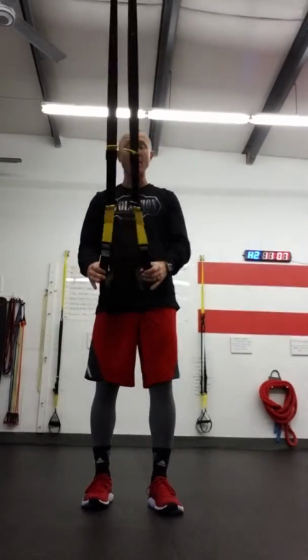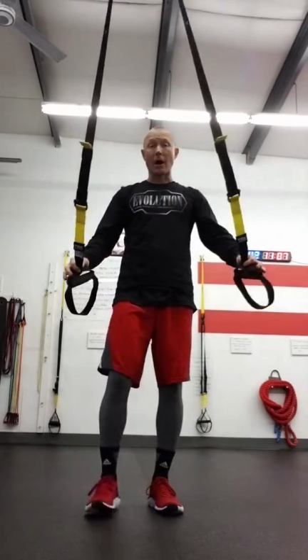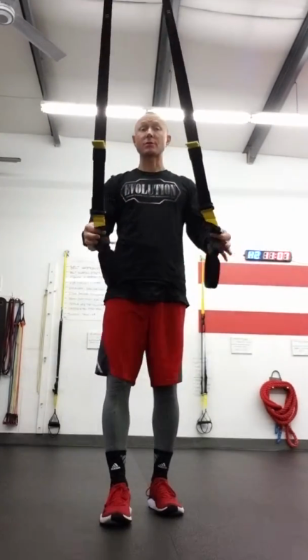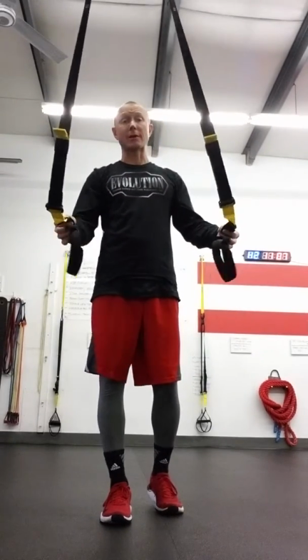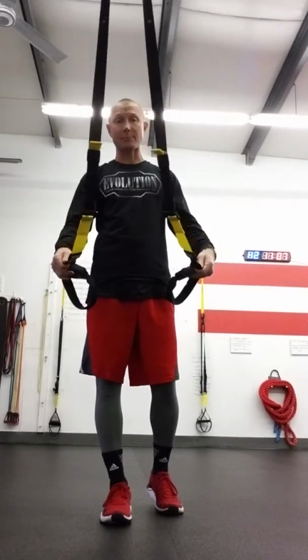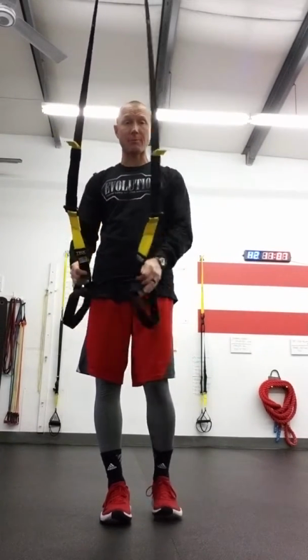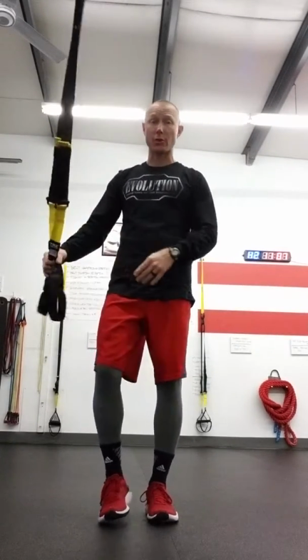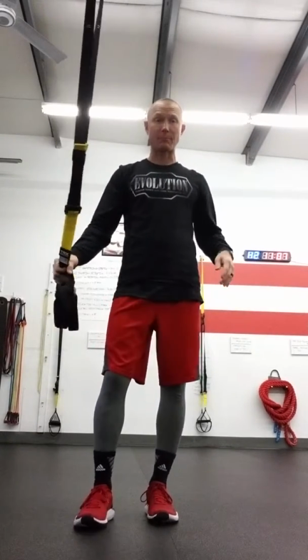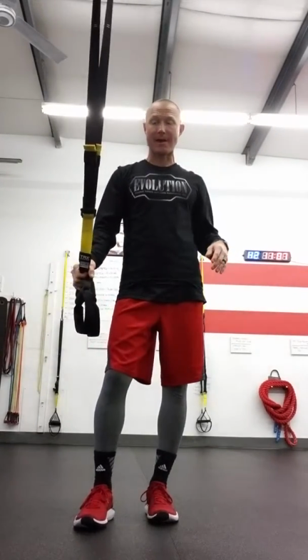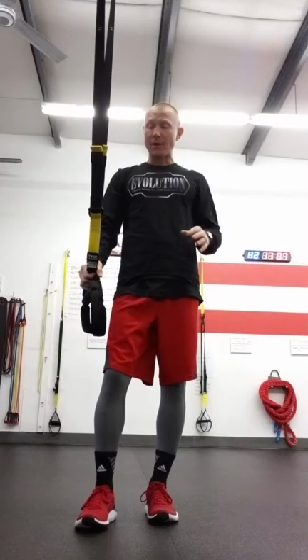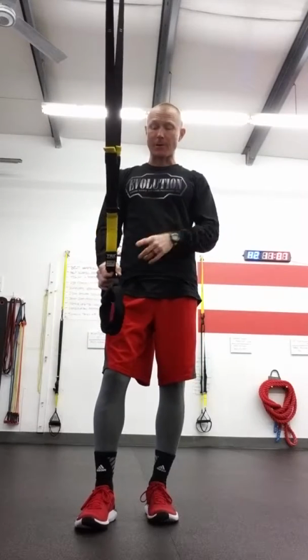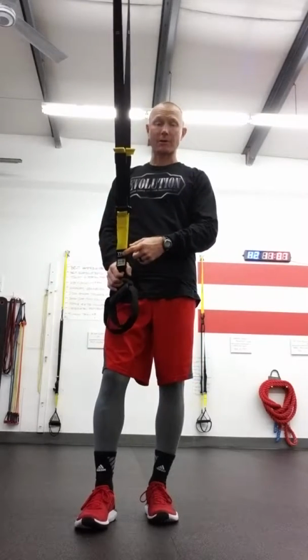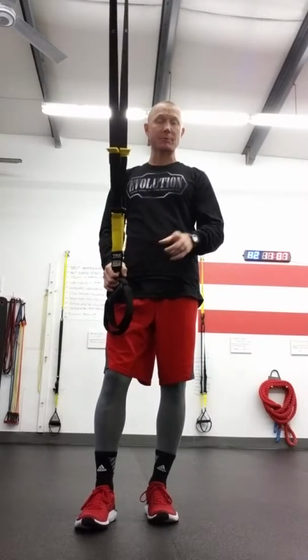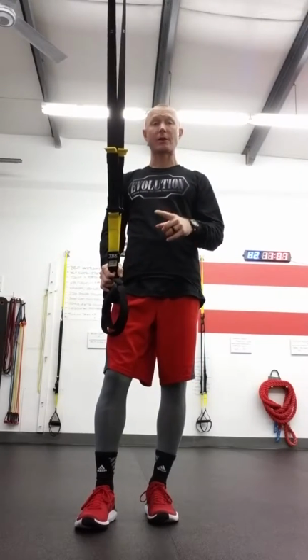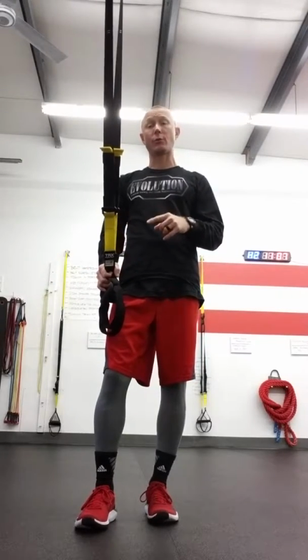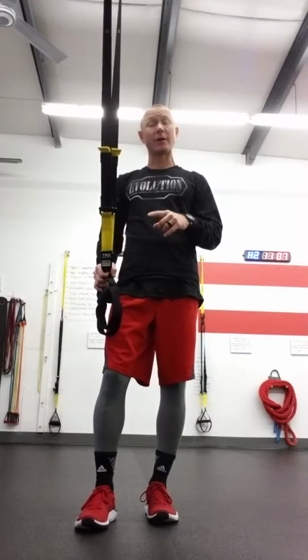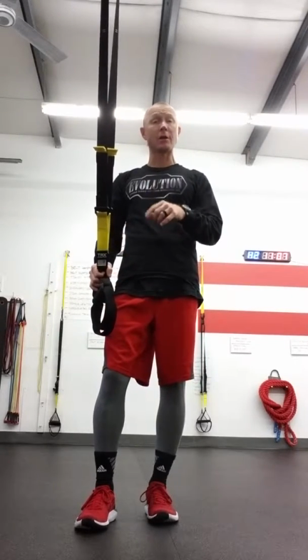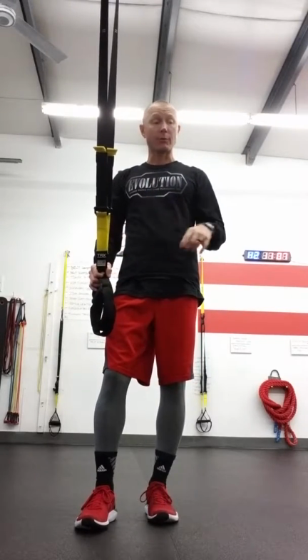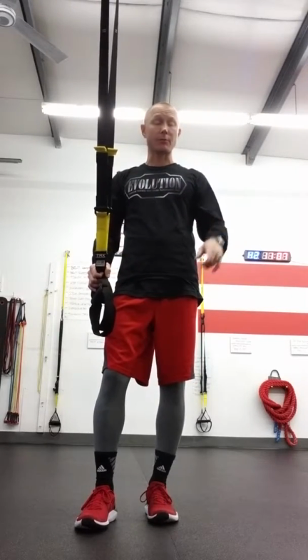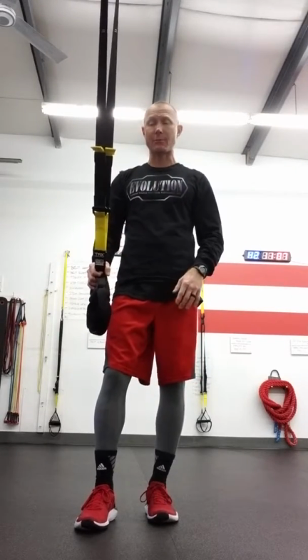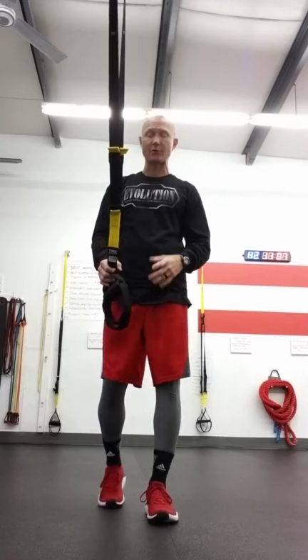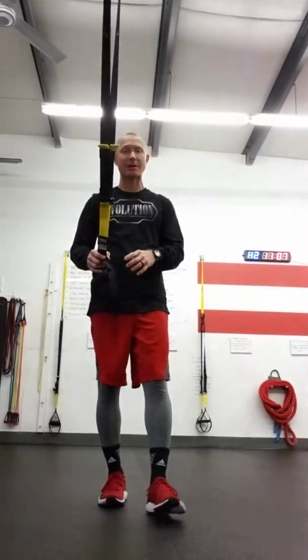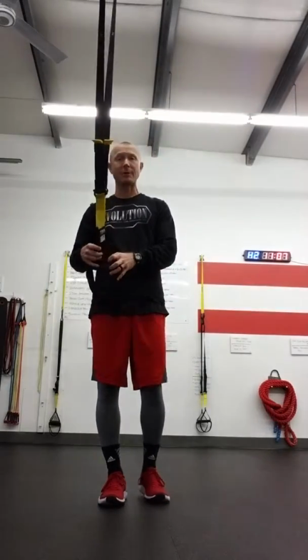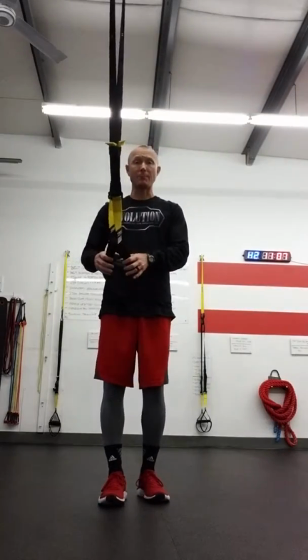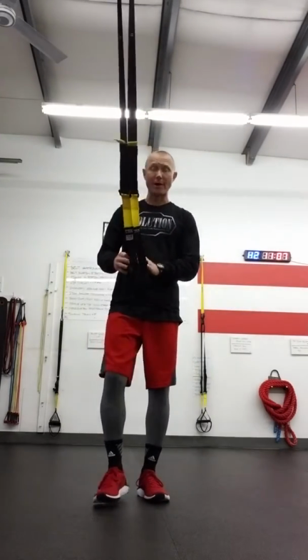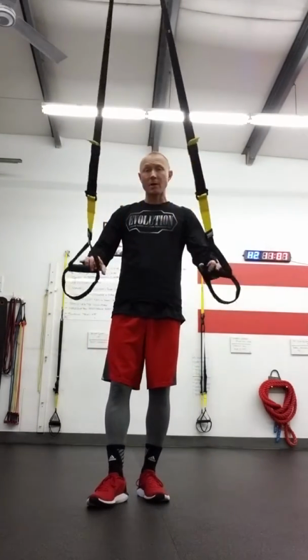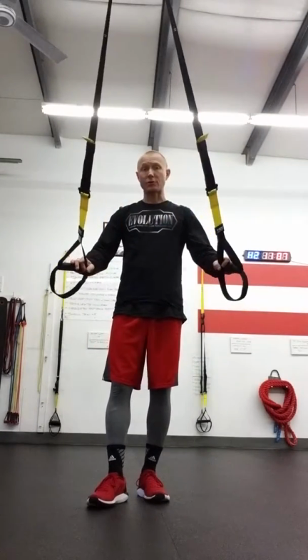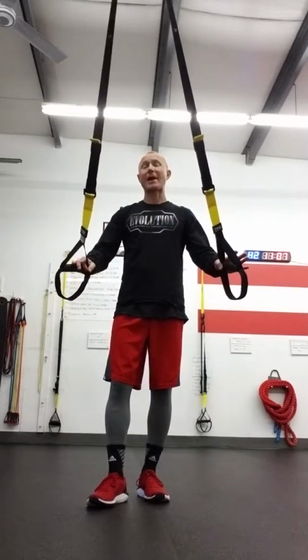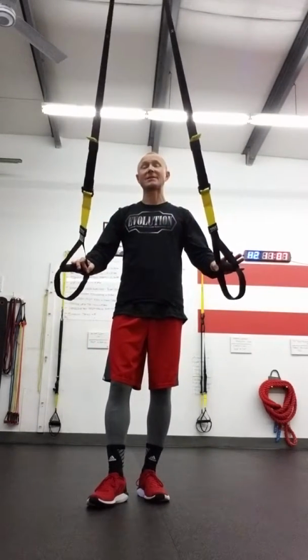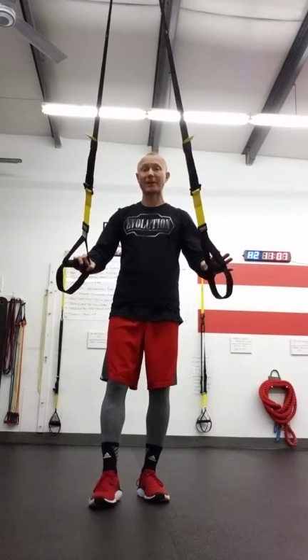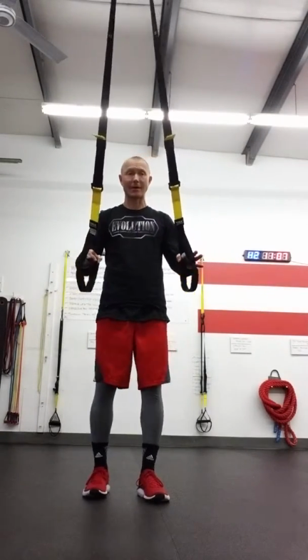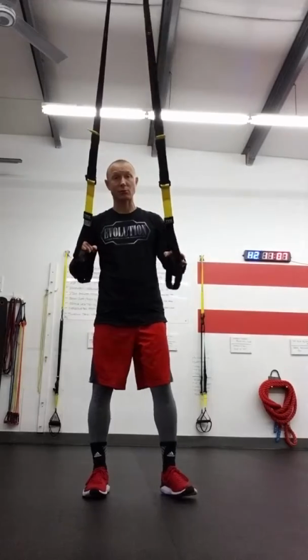I'm using some TRX straps — your local gym might have a pair. We'll also show you how to do it with another variation using a monster band. Same concept both ways, just so we have an assist to get down into that Cossack squat.